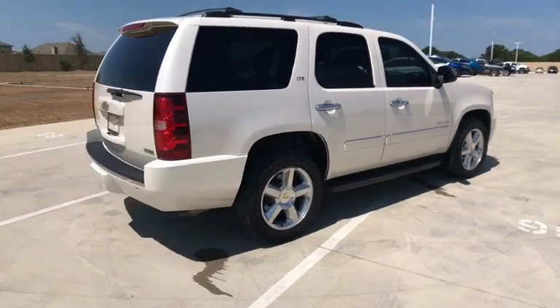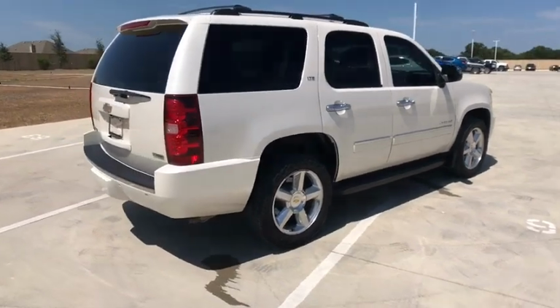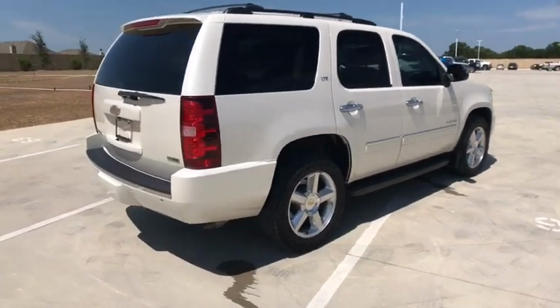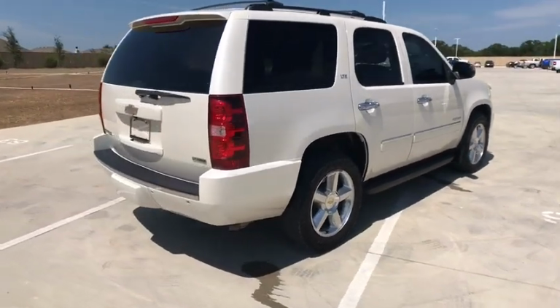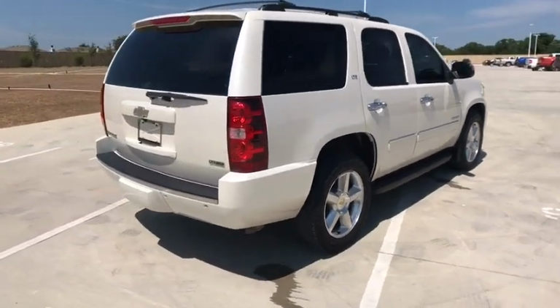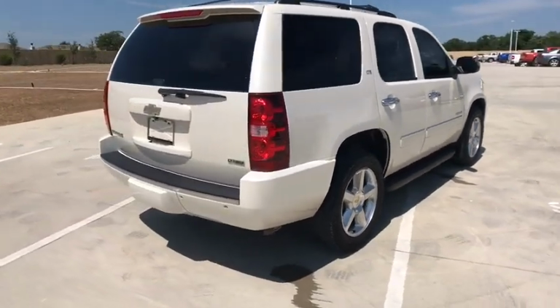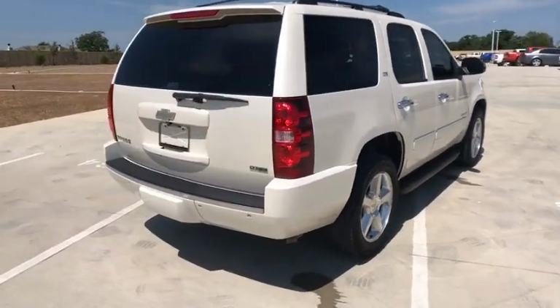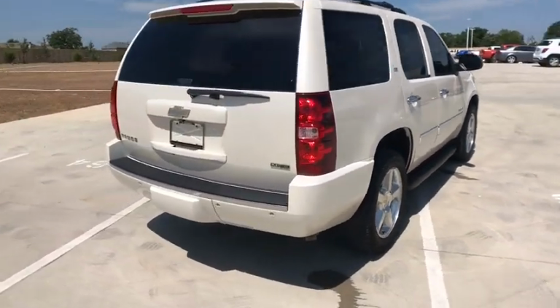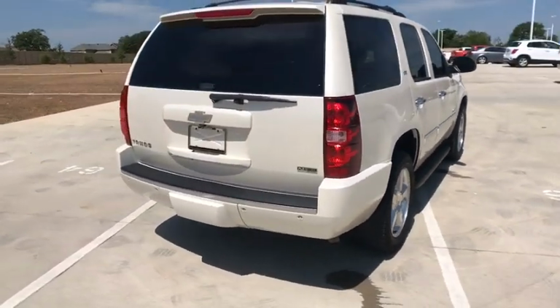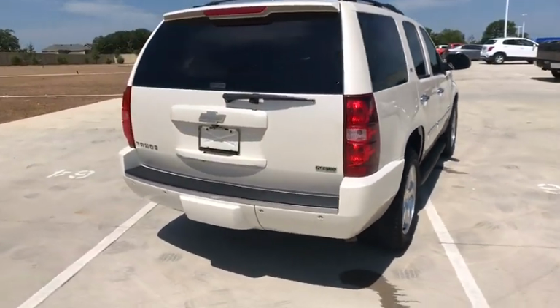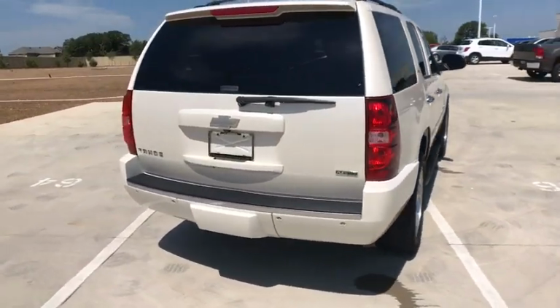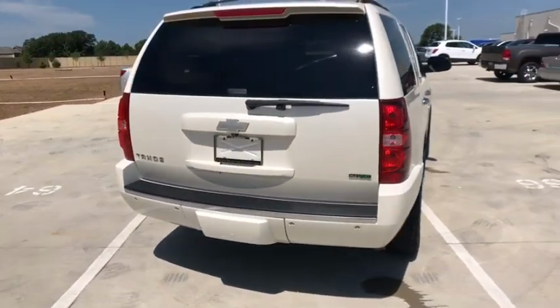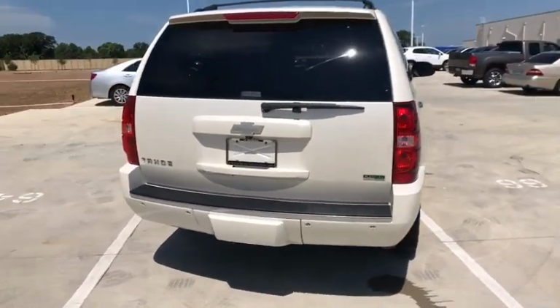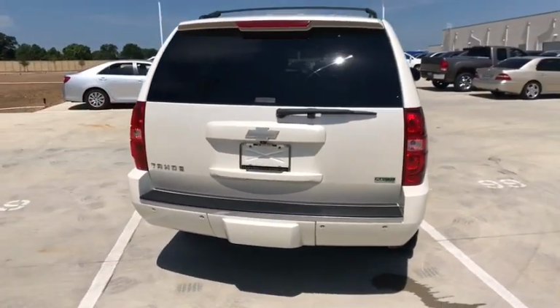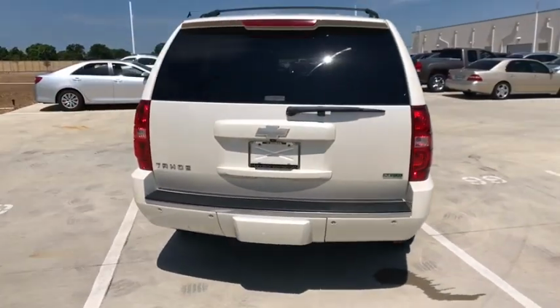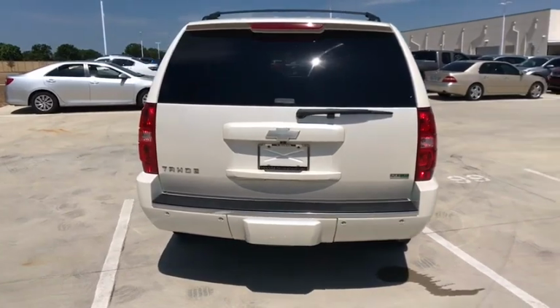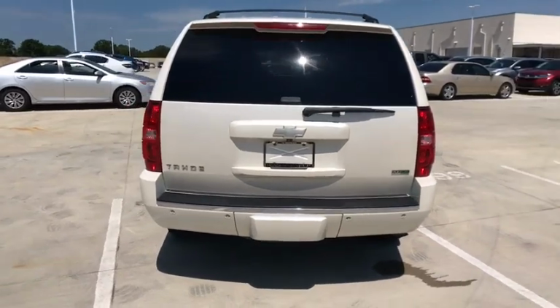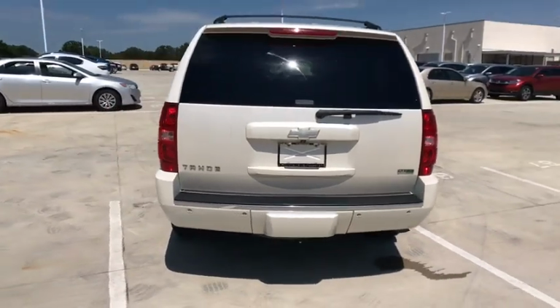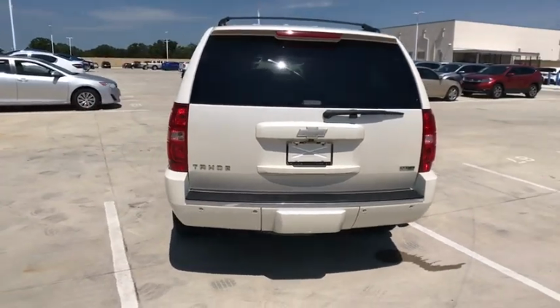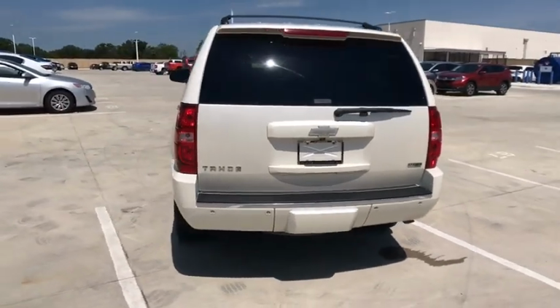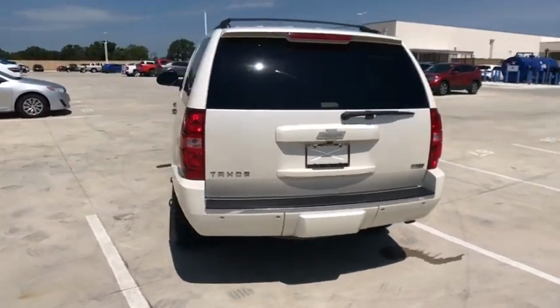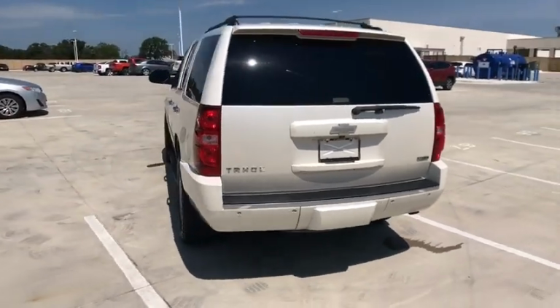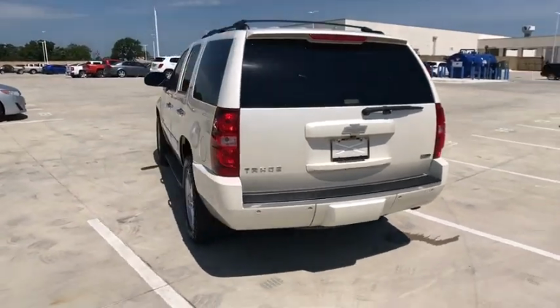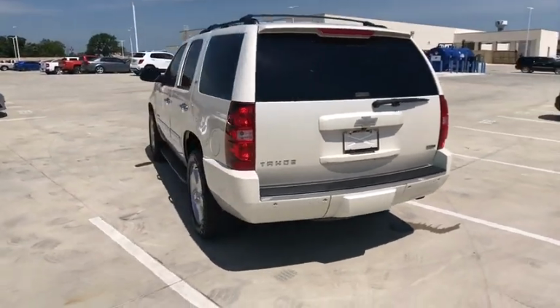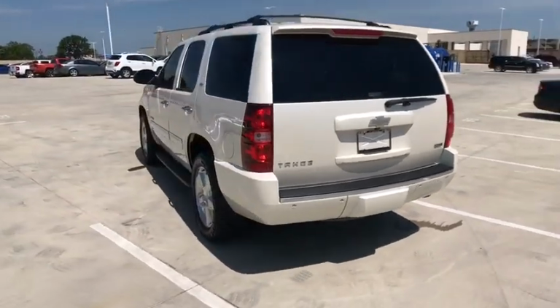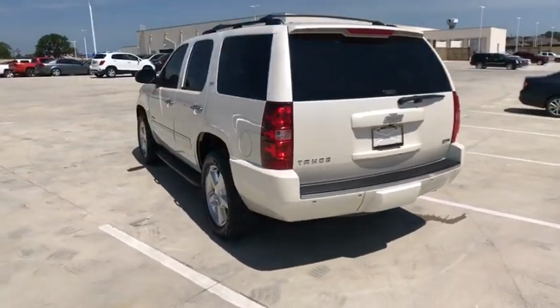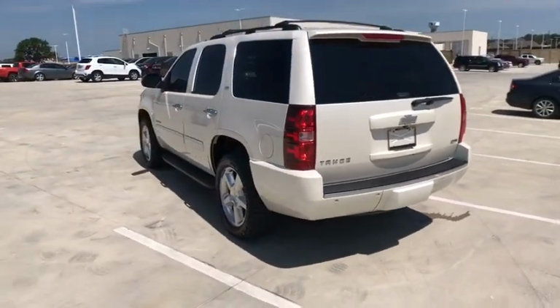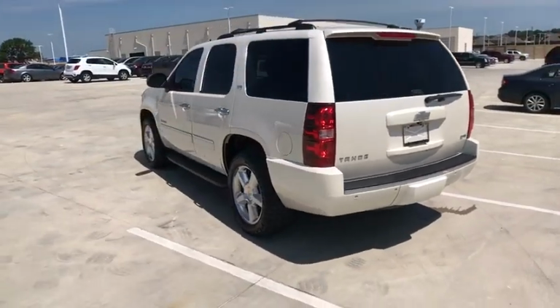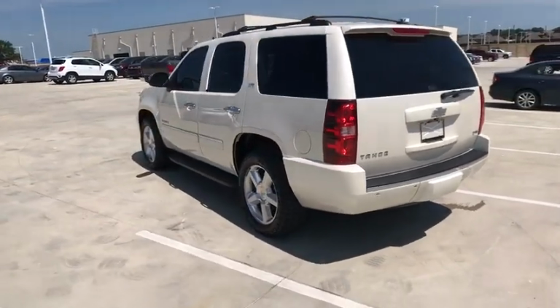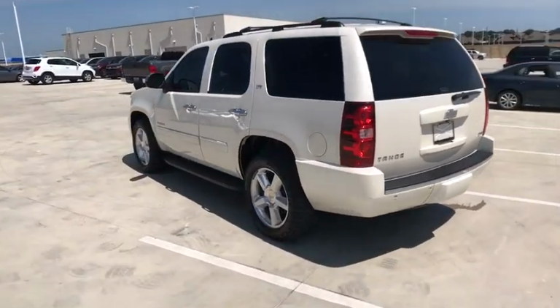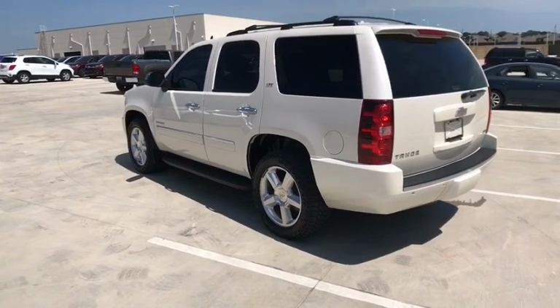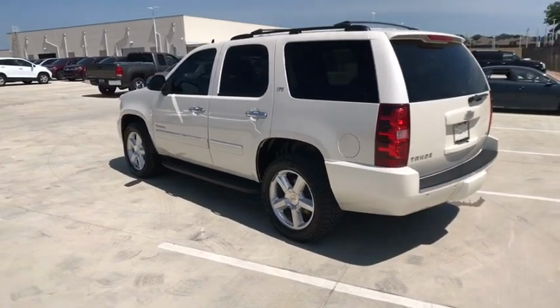Steering wheel audio controls, backup camera, keyless entry, tow hitch, remote engine start, navigation system, power passenger seat, stability control, and traction control.